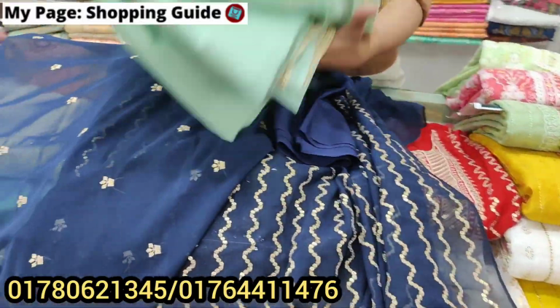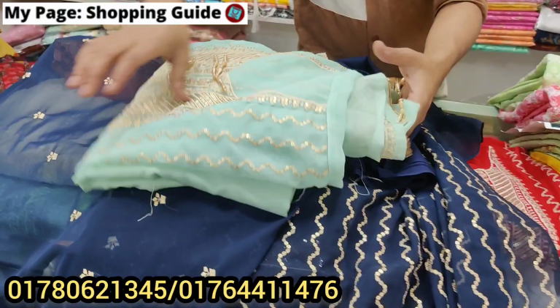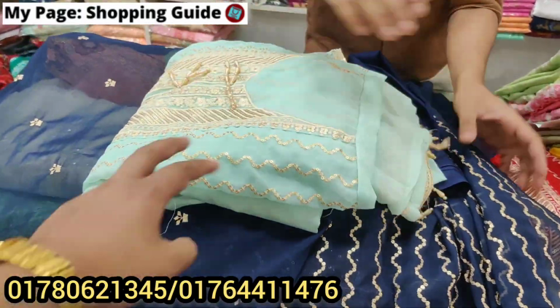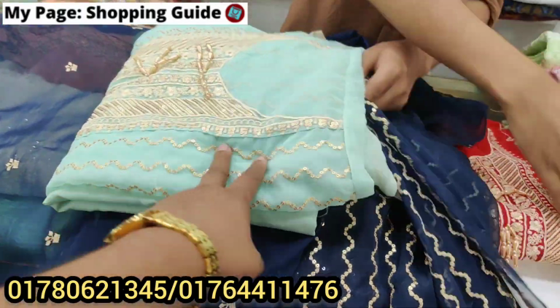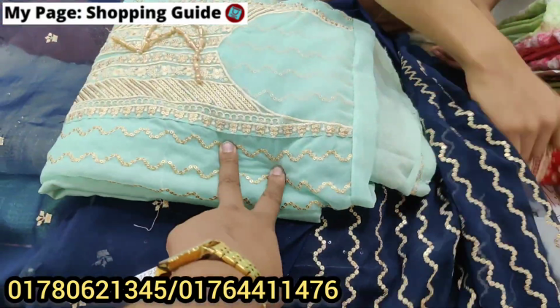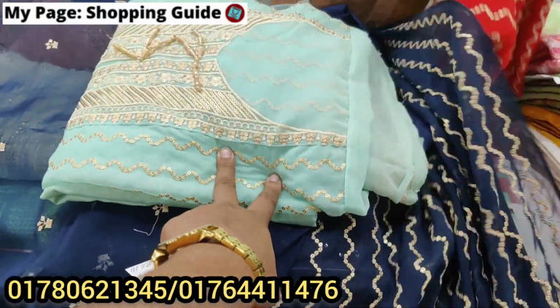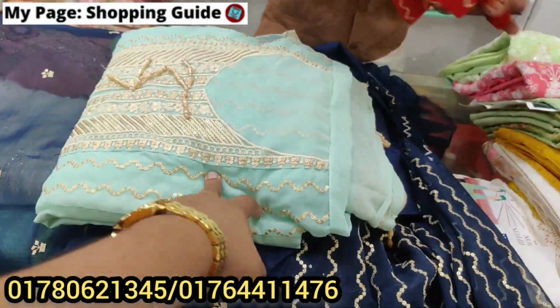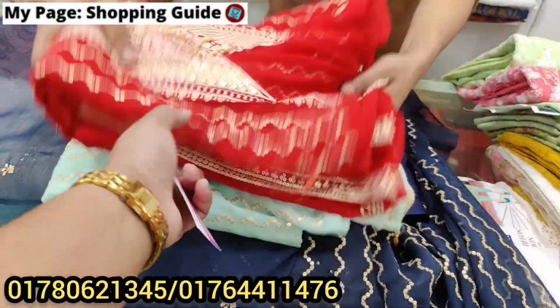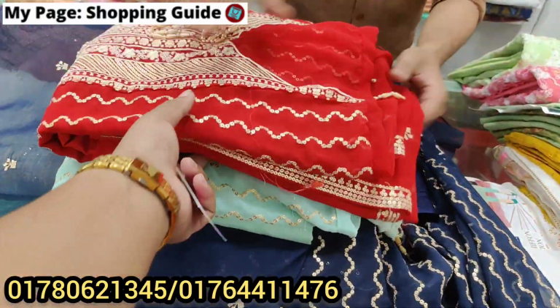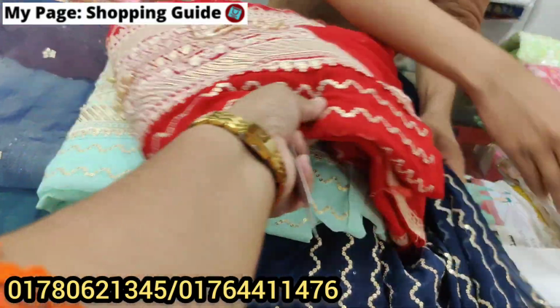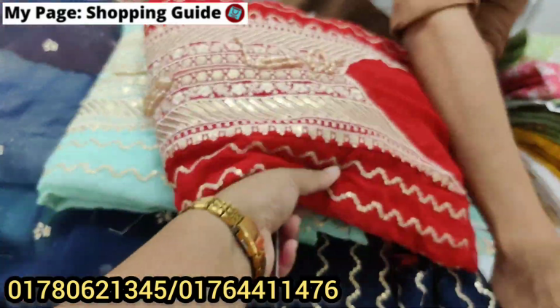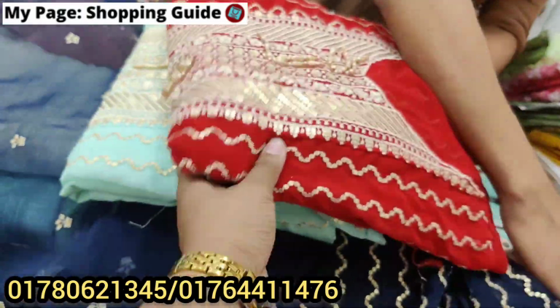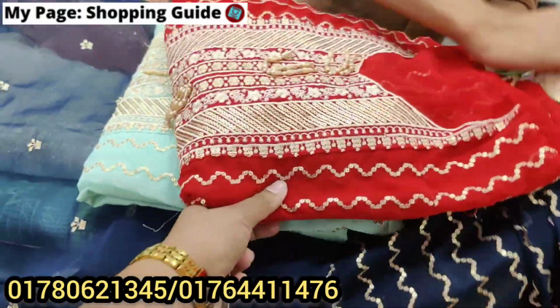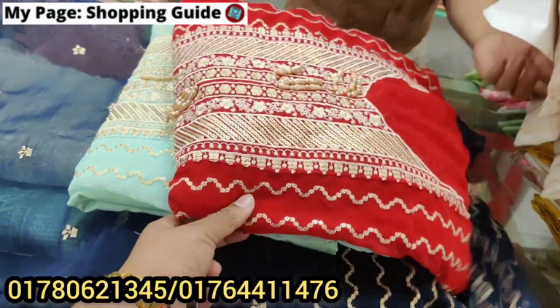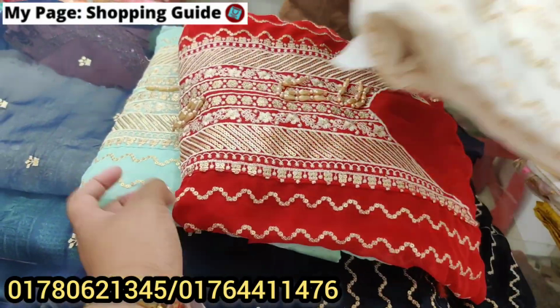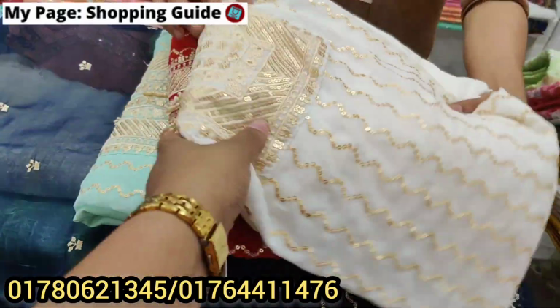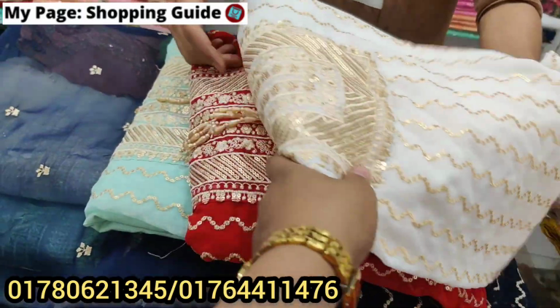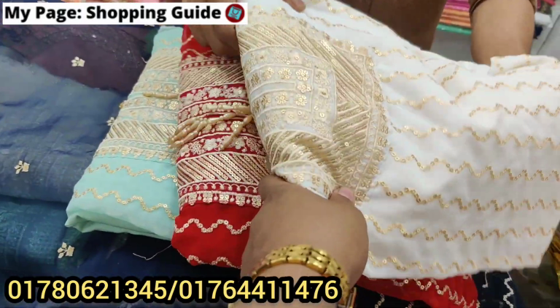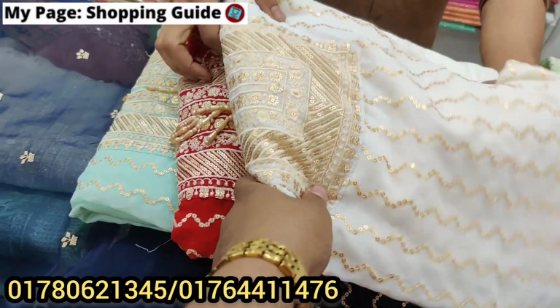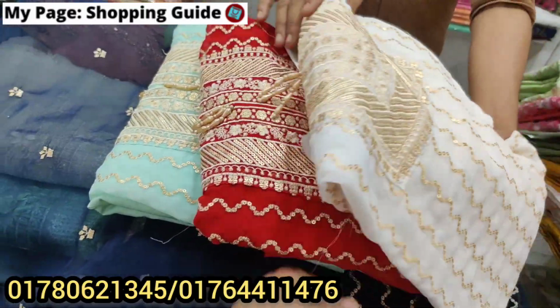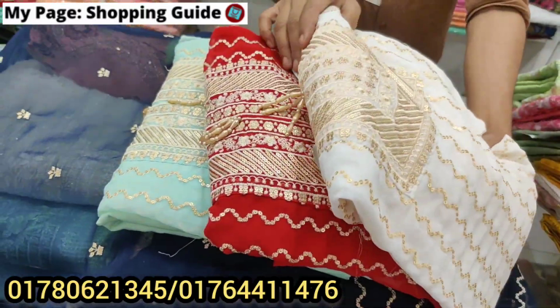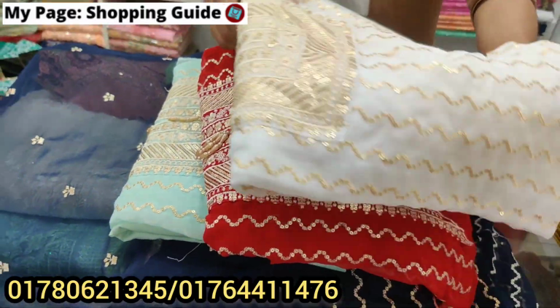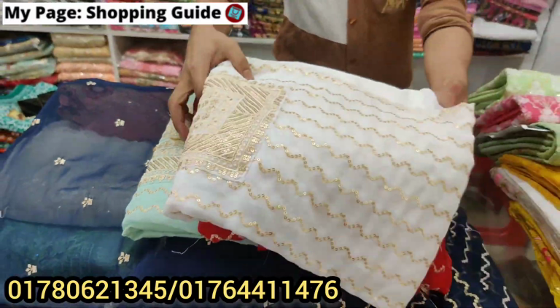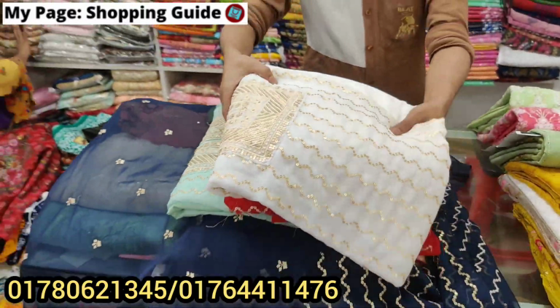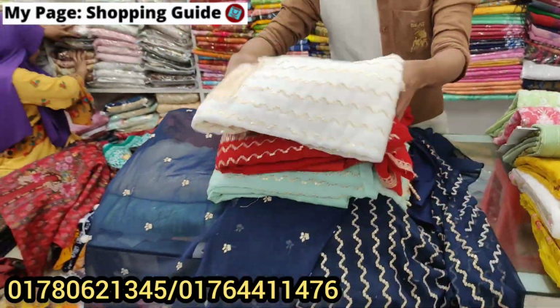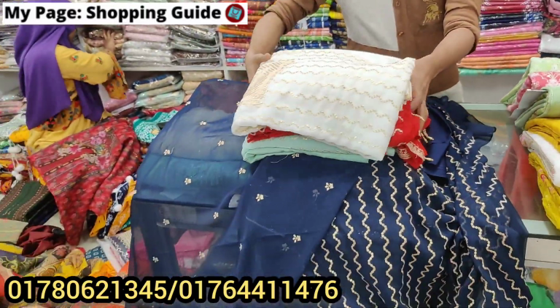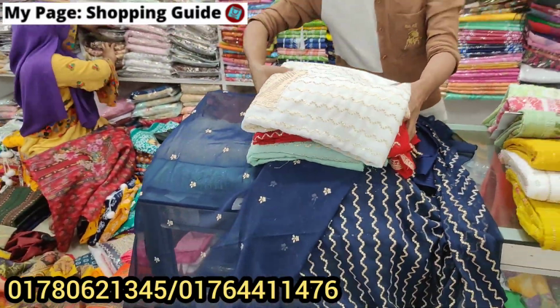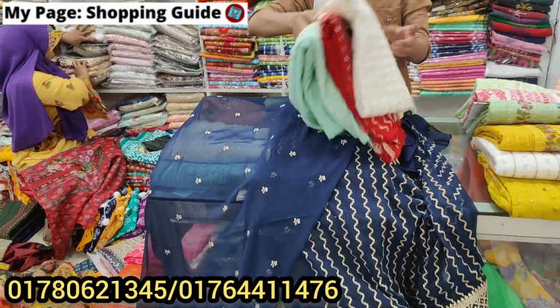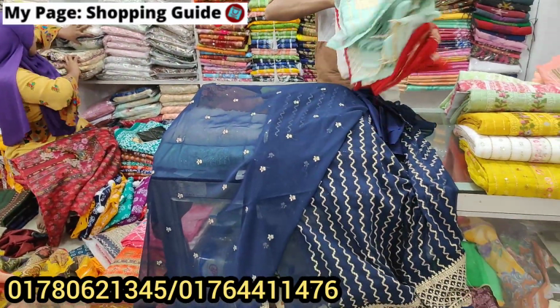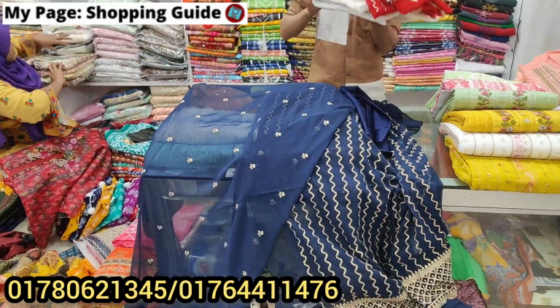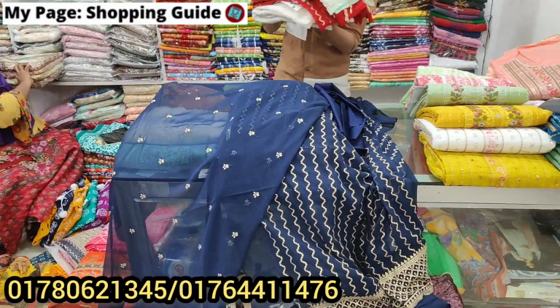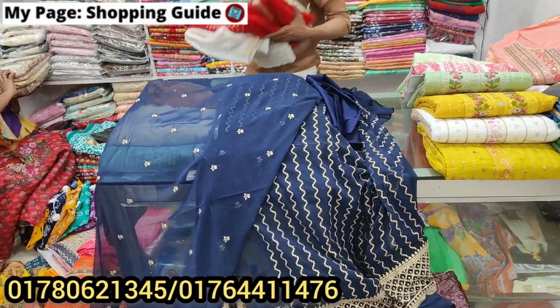Wow! Look at the color — it's a beautiful mint color, a red color, a white color. The price is $75. The retail price is $100.